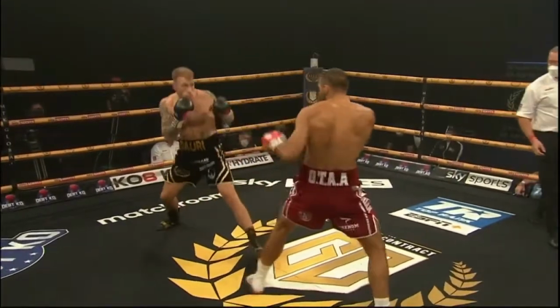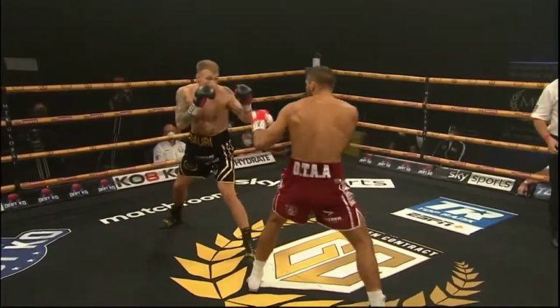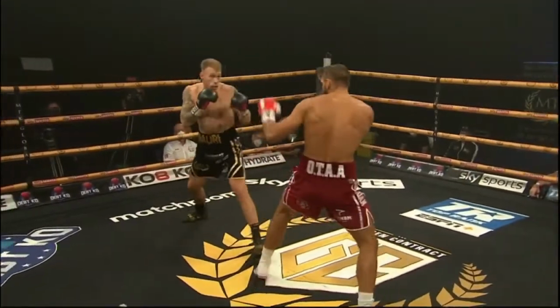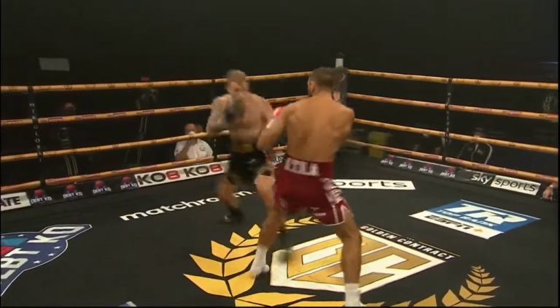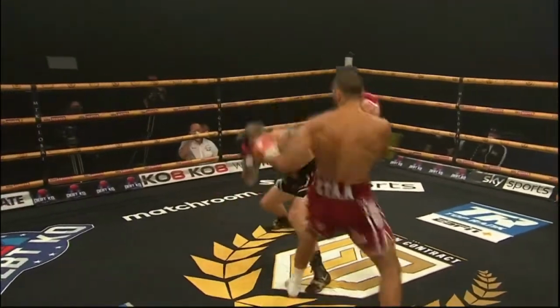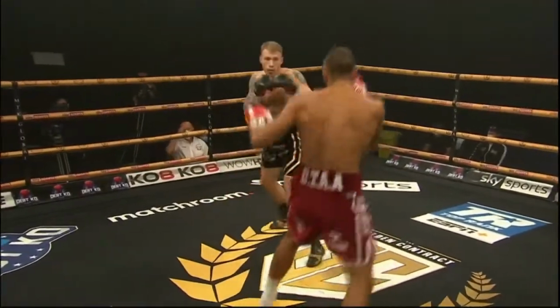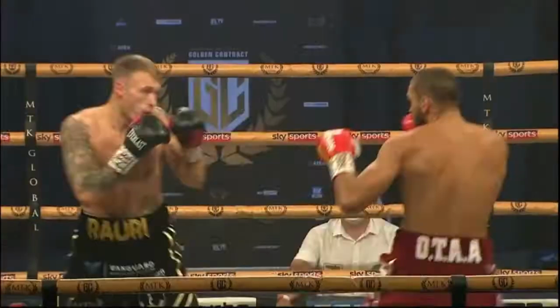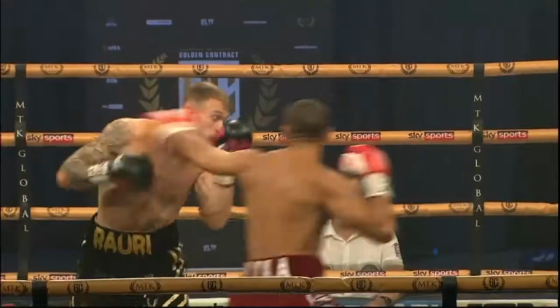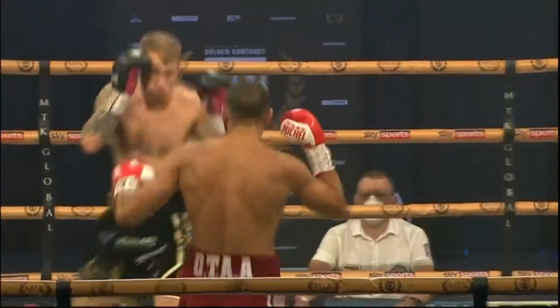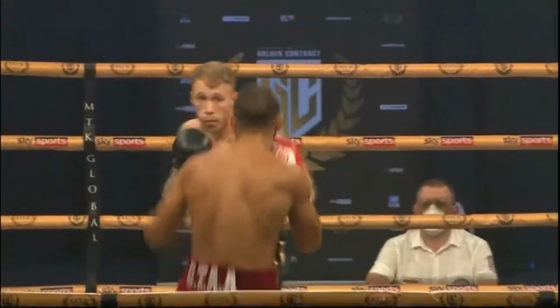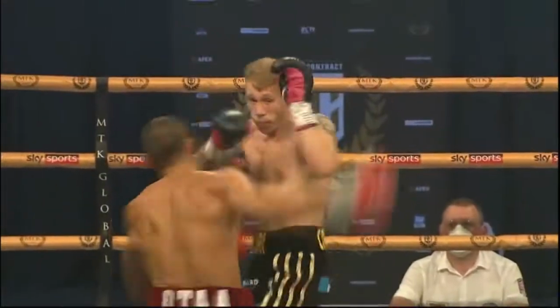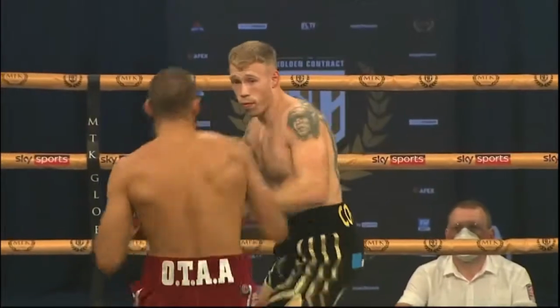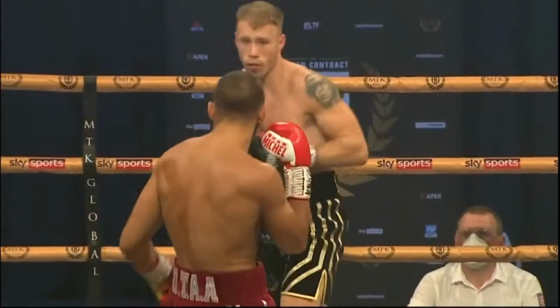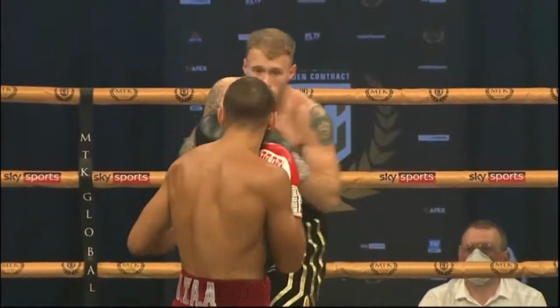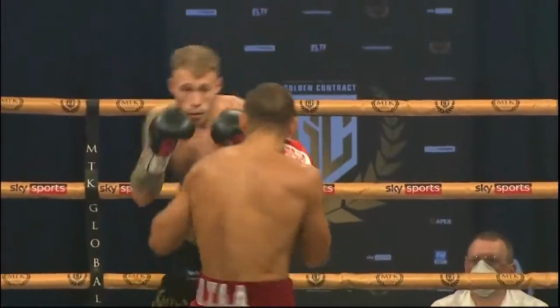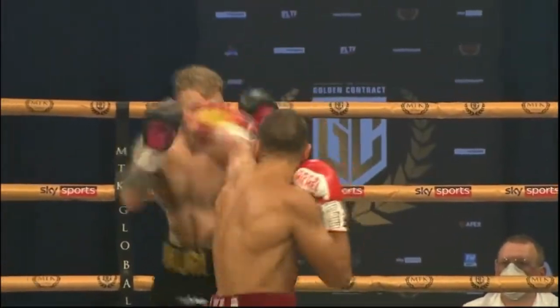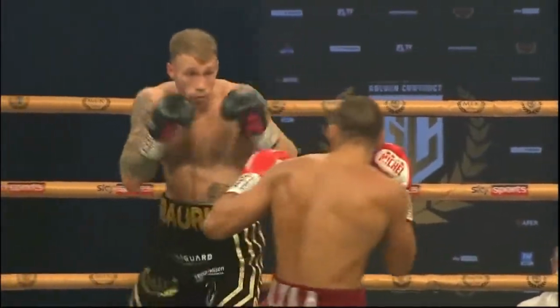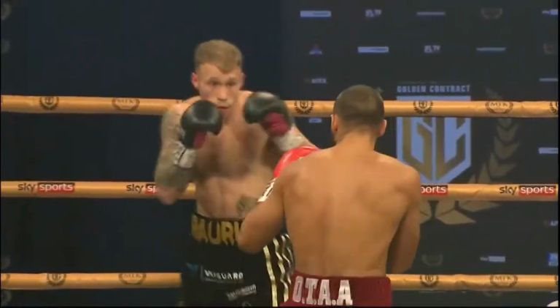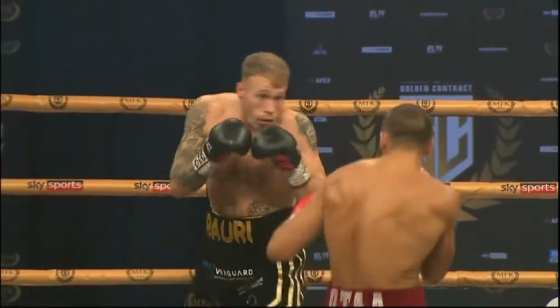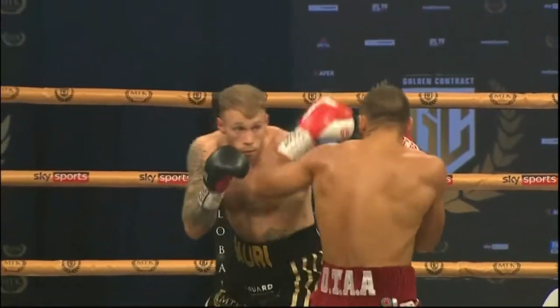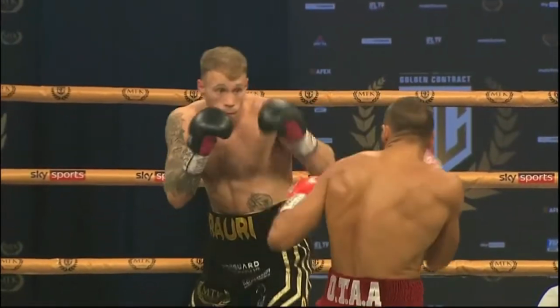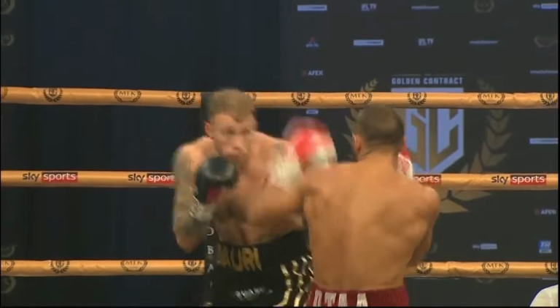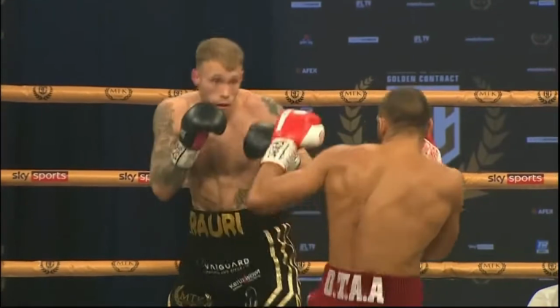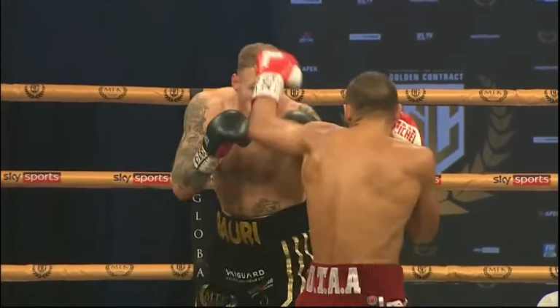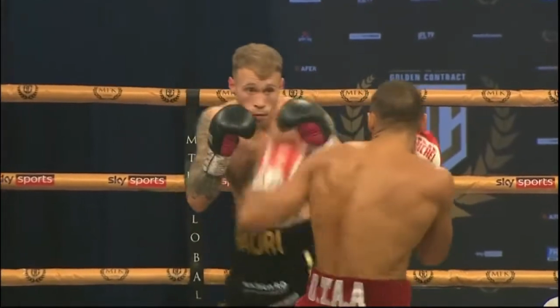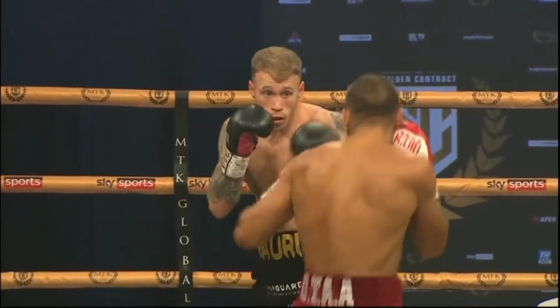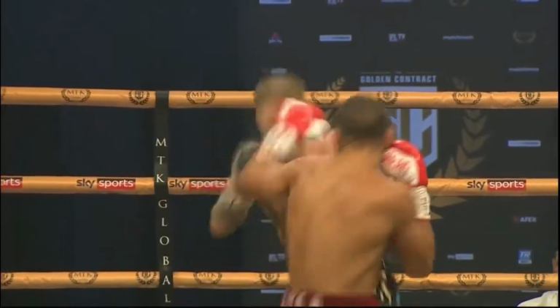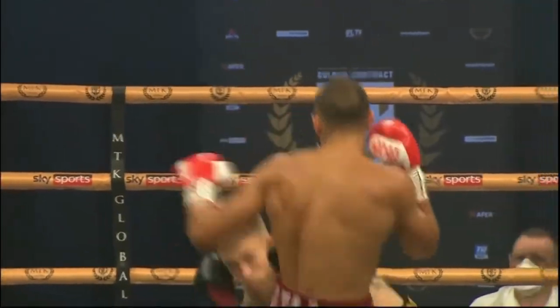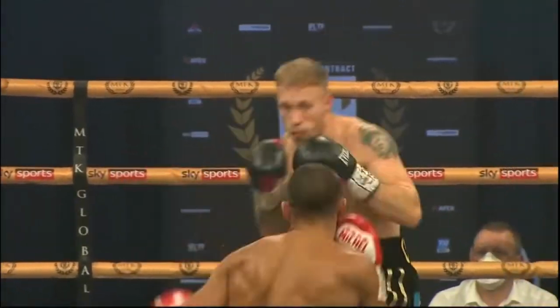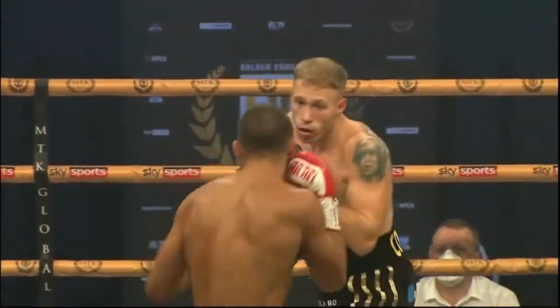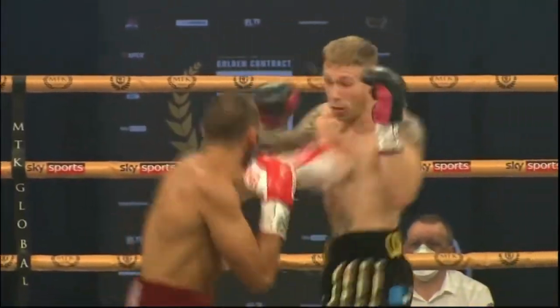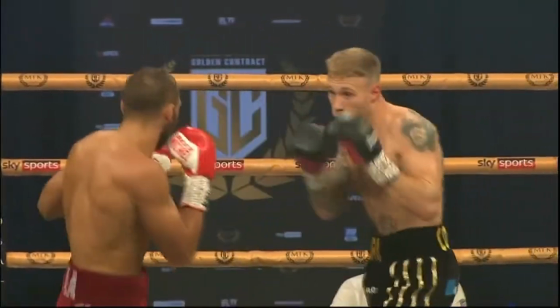And whoever won that round, if indeed there was a winner, will be declared the winner. If that itself was also a draw, then we'll go to the 11th, and so on. But that is a long way in the future.